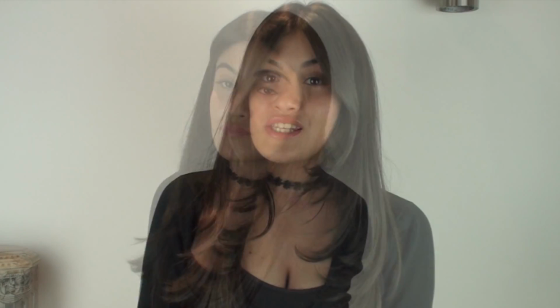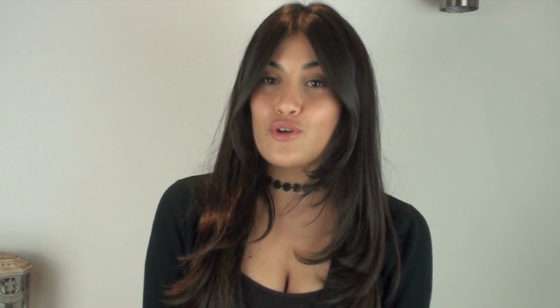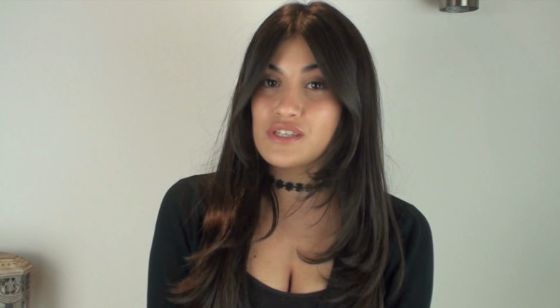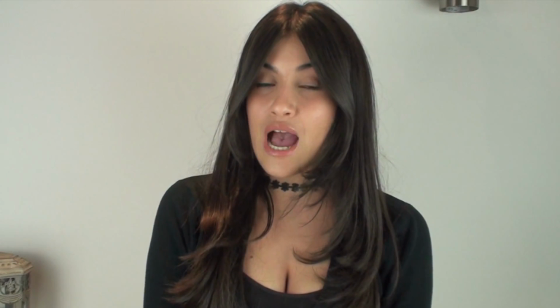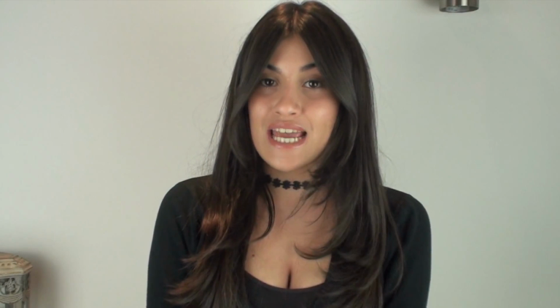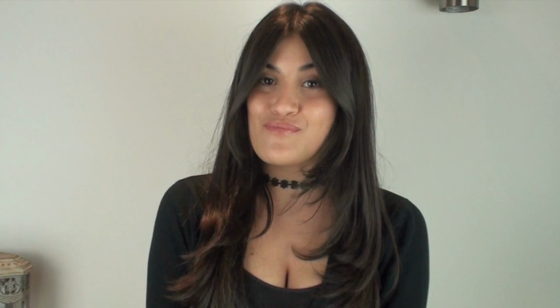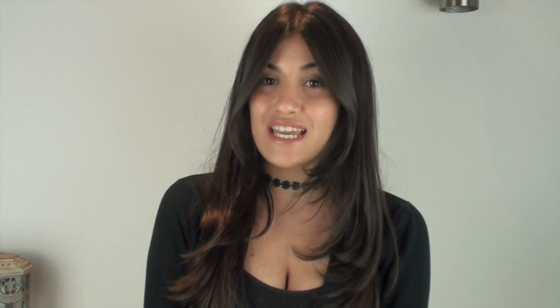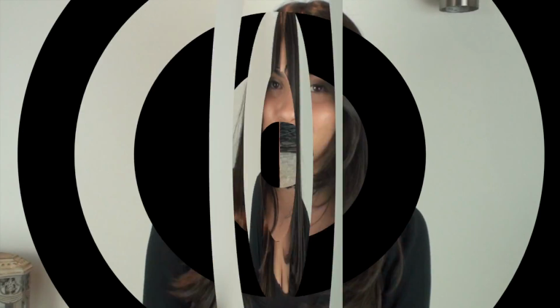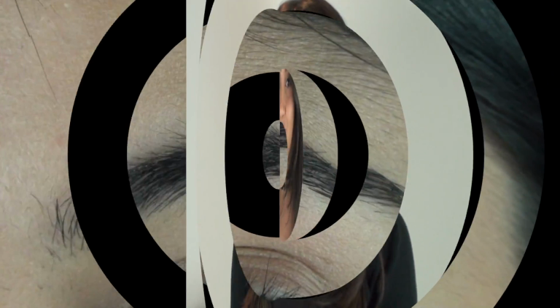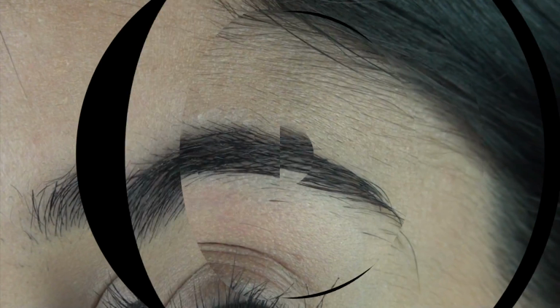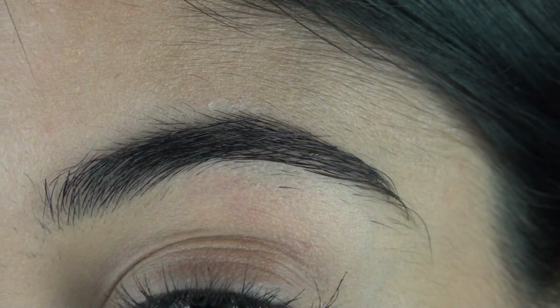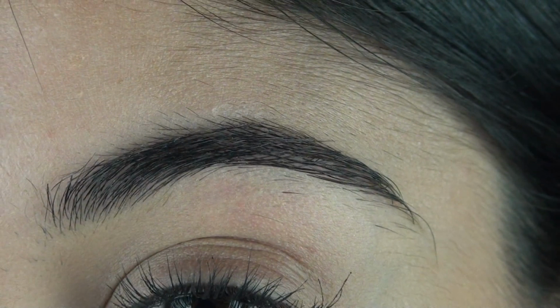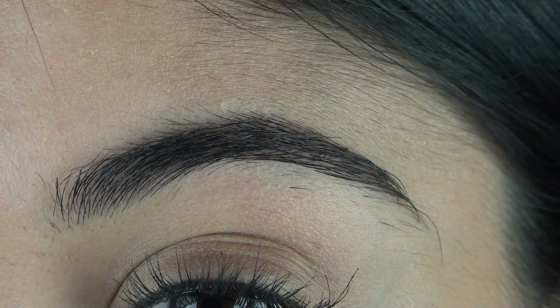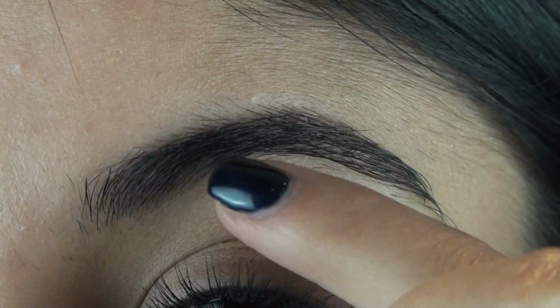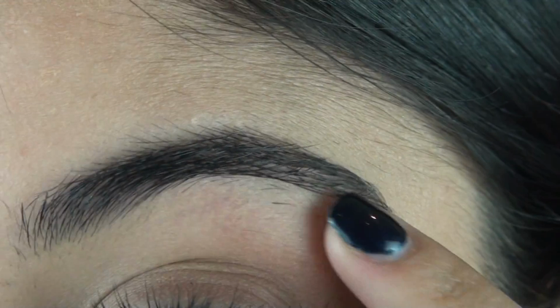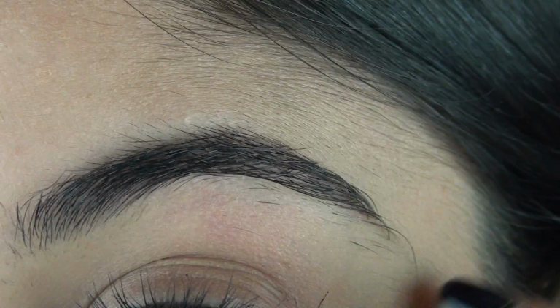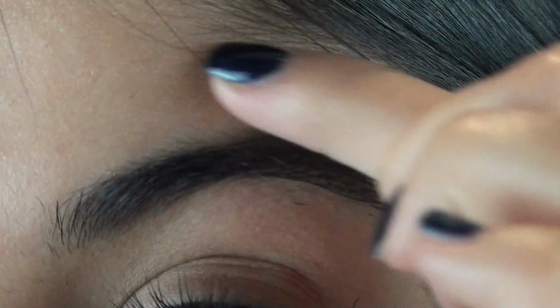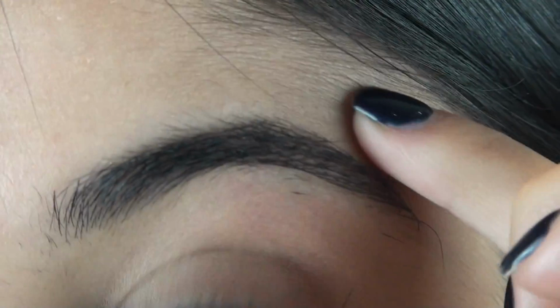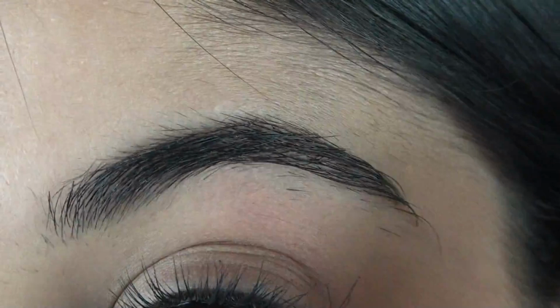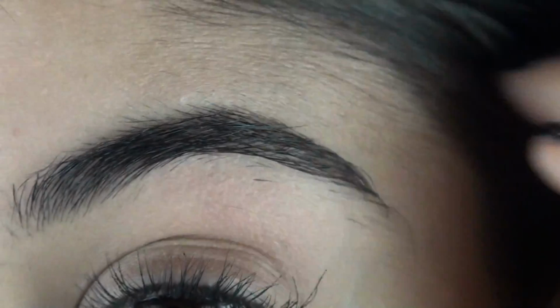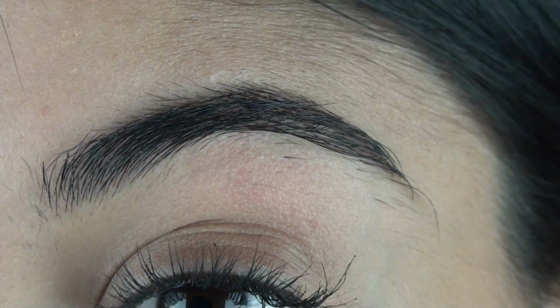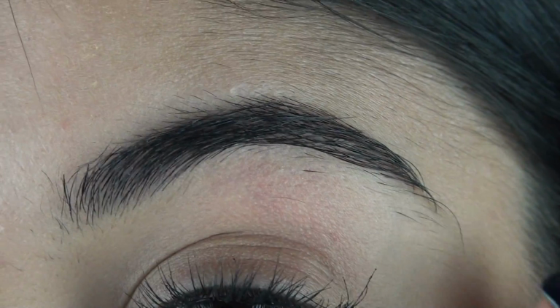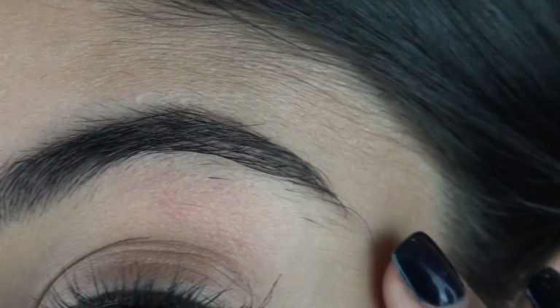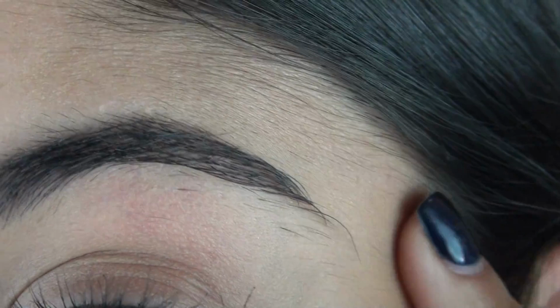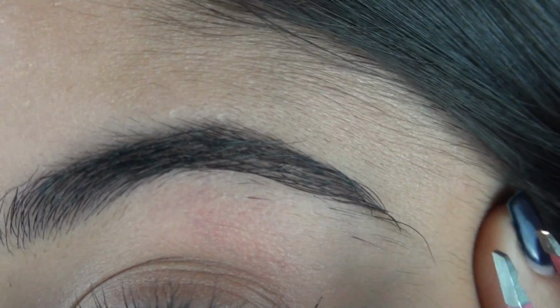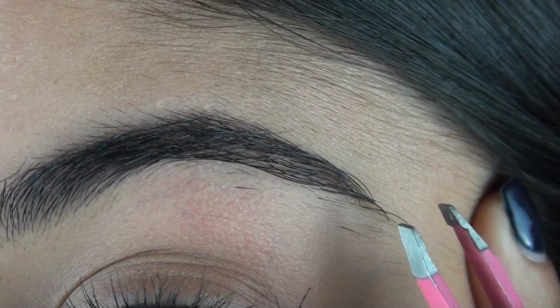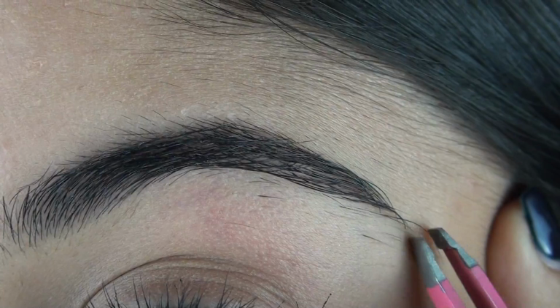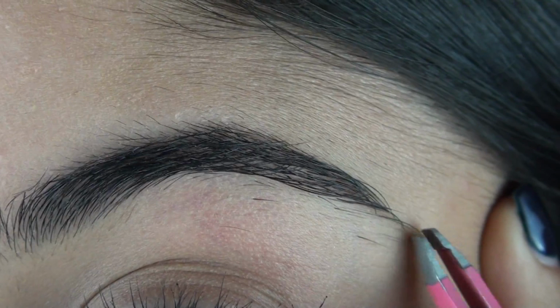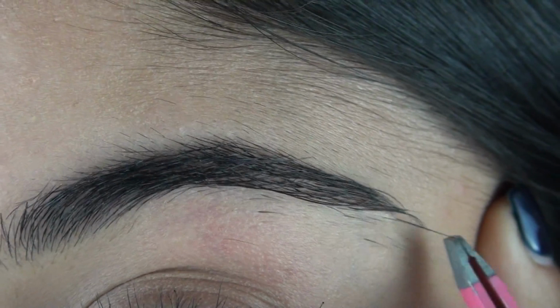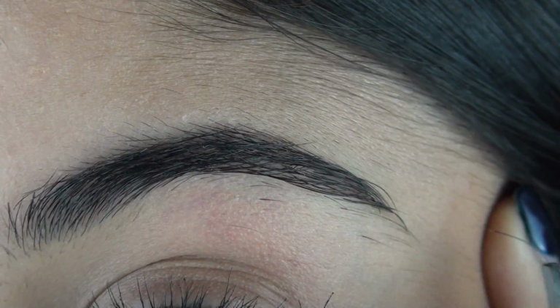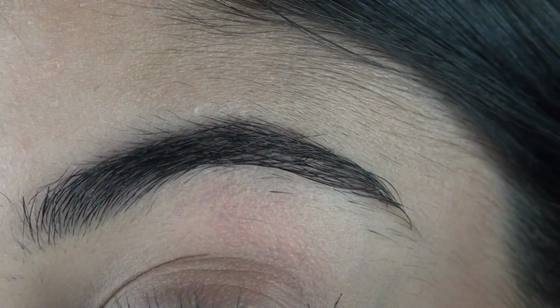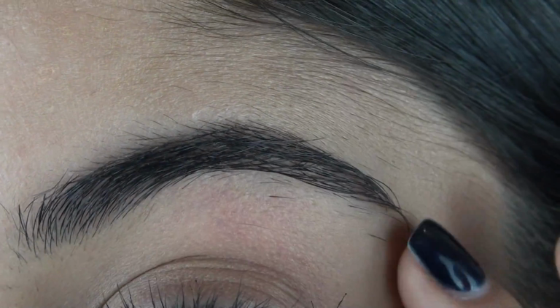So if you guys want to see how I maintain my eyebrows then keep watching. As you can see my eyebrows definitely need cleaning up around the top and just trimming slightly. So I first take my tweezers and tweeze out any unwanted hairs.